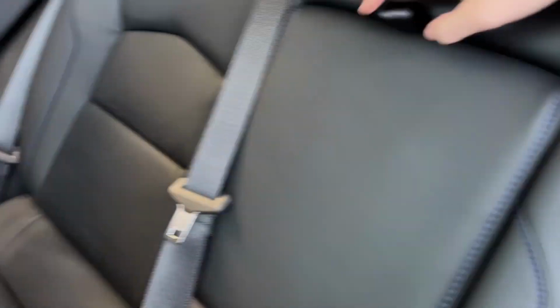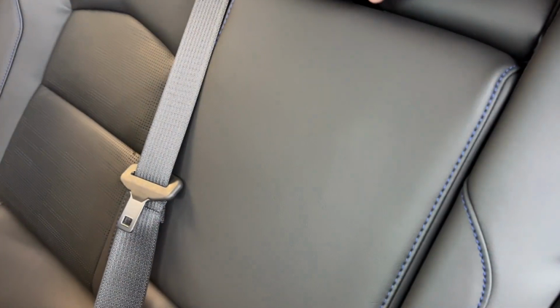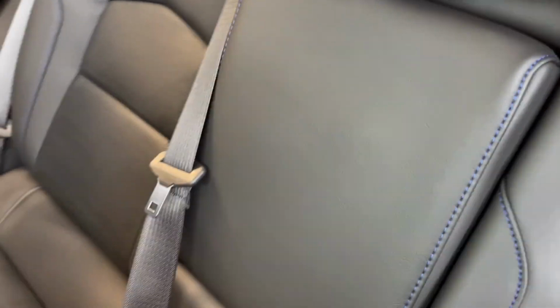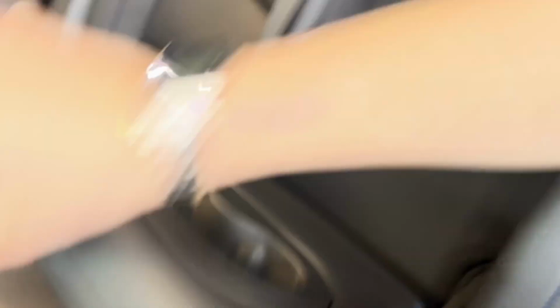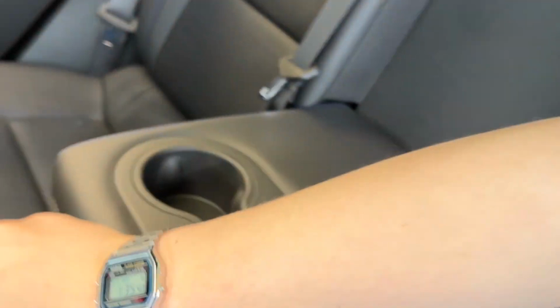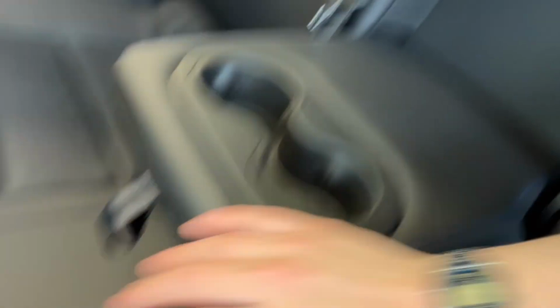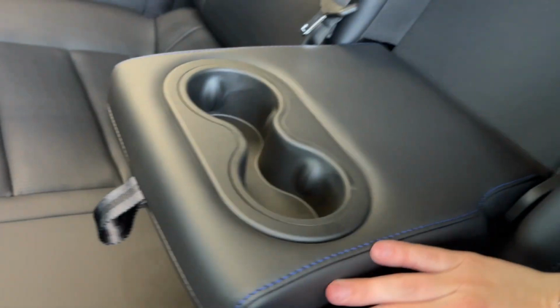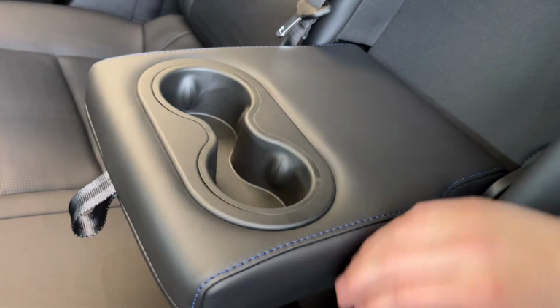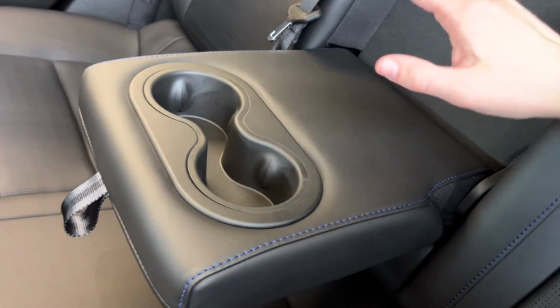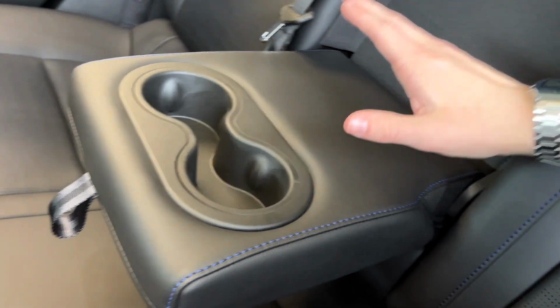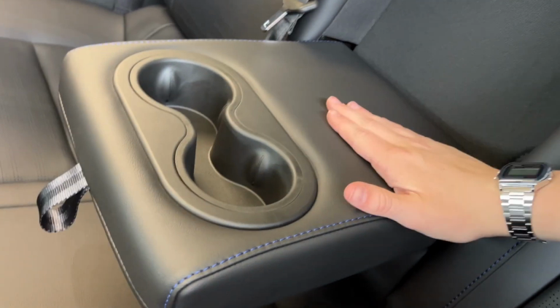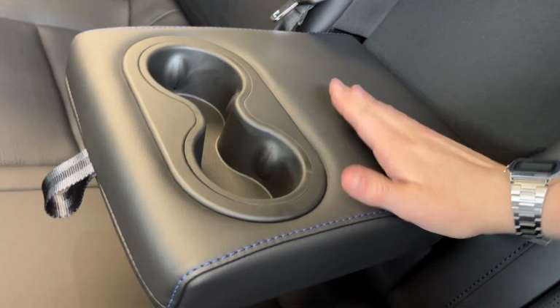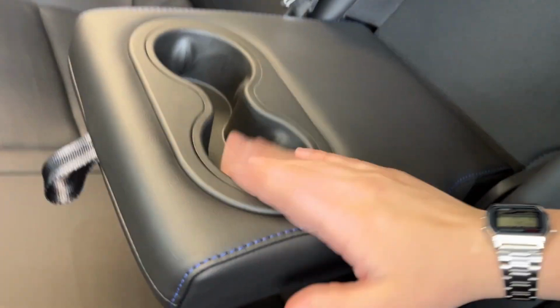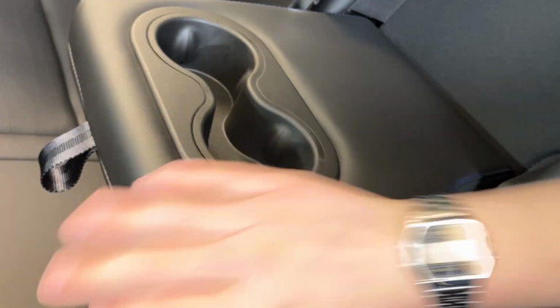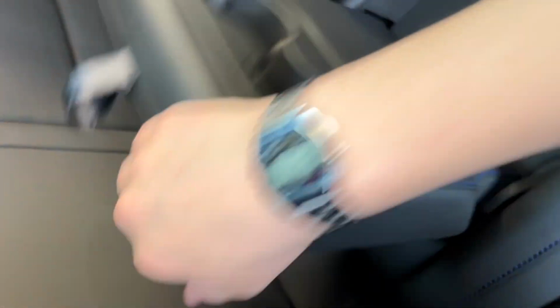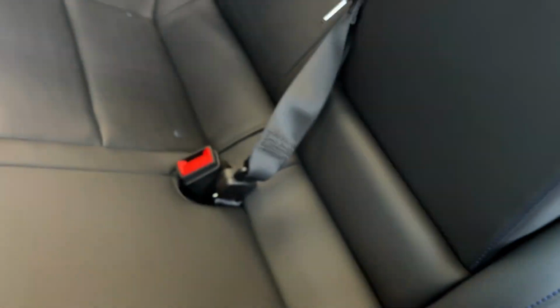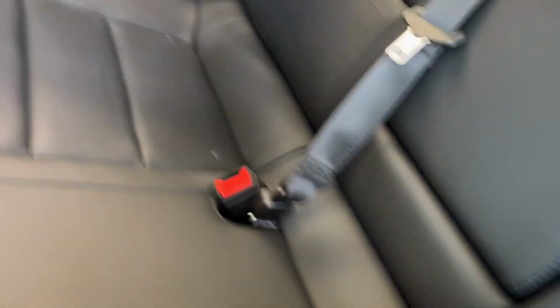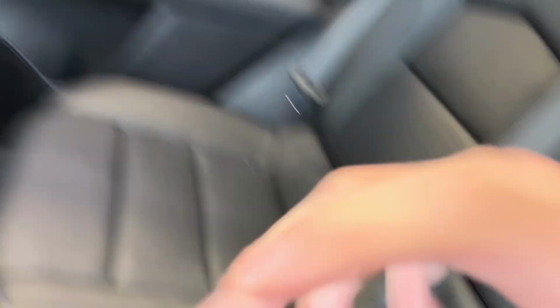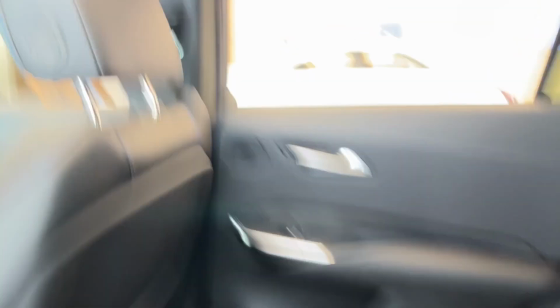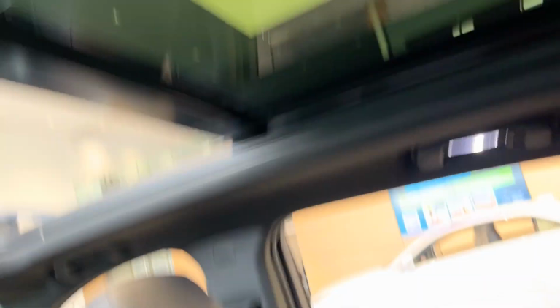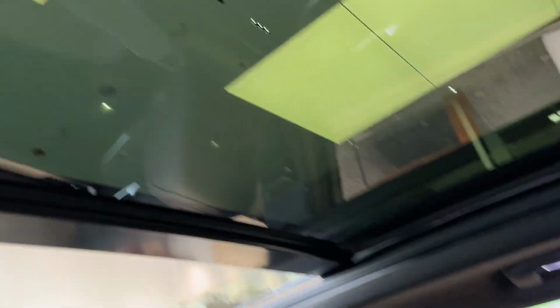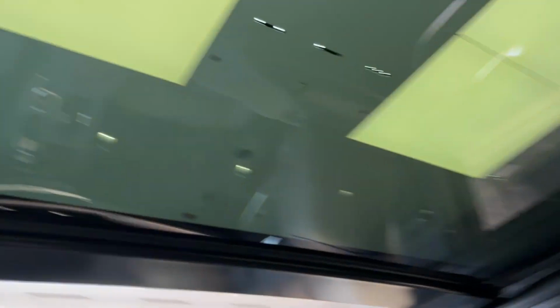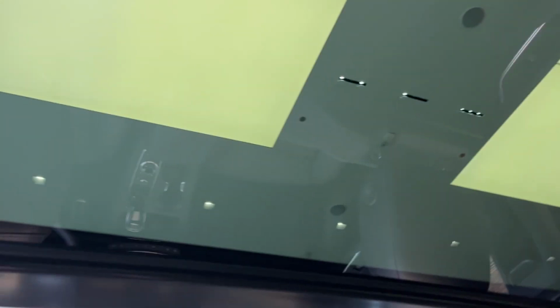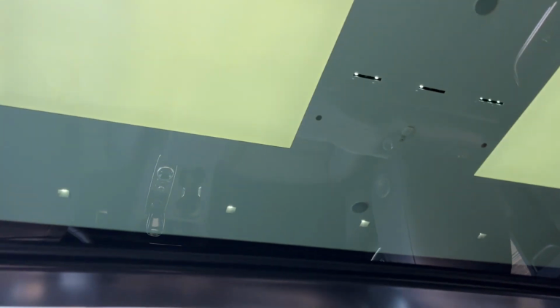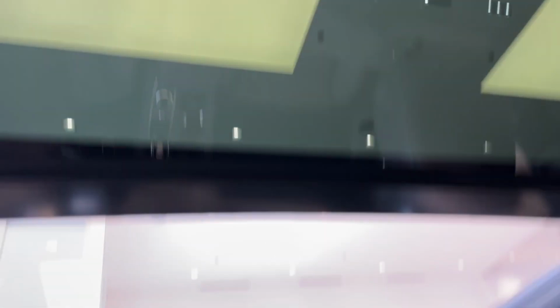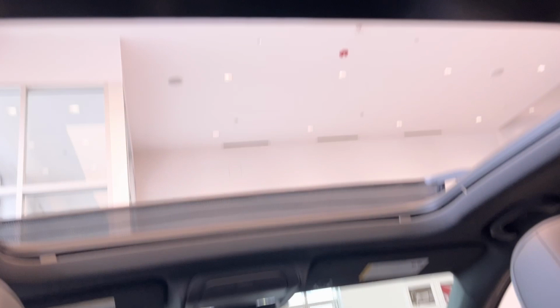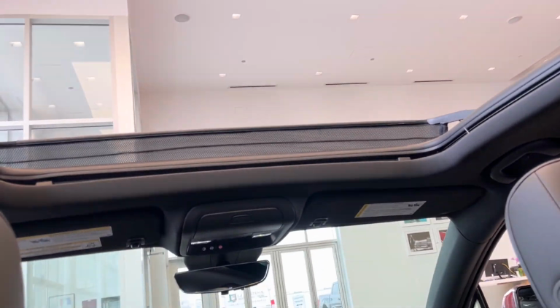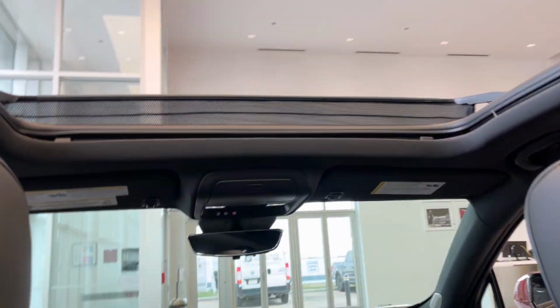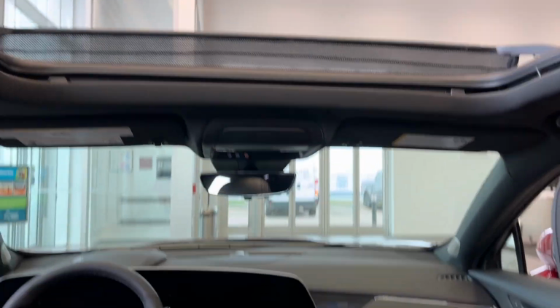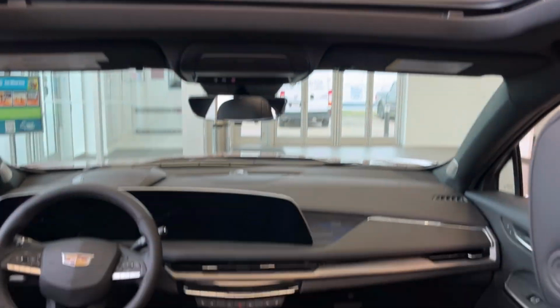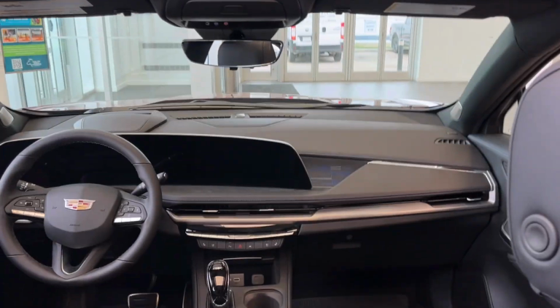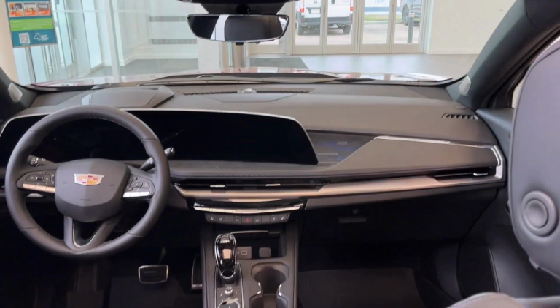And we can go ahead and drop down this middle portion to reveal an armrest and two cup holders. We get a great view of this dual-panel sunroof, front and rear, and here's the view.